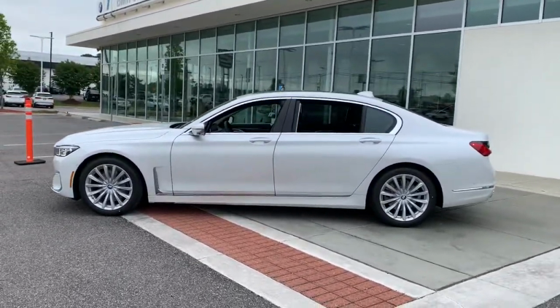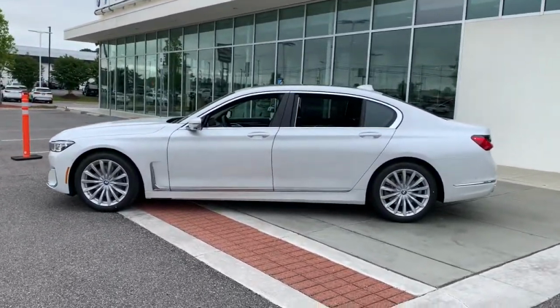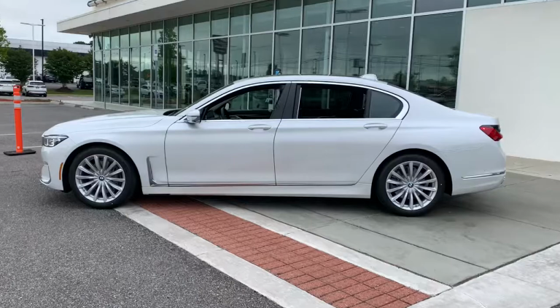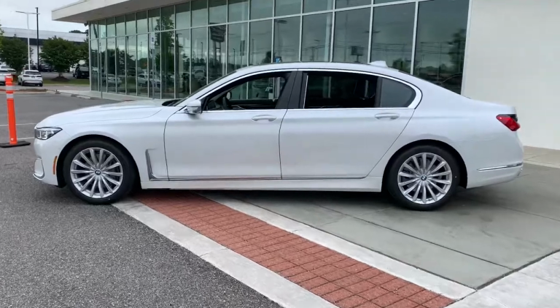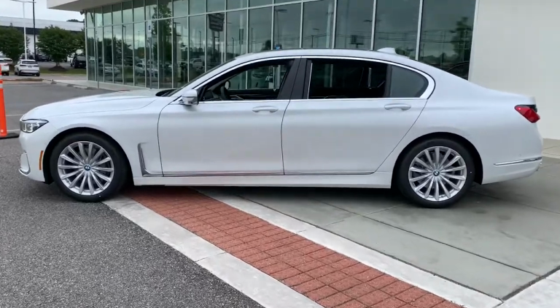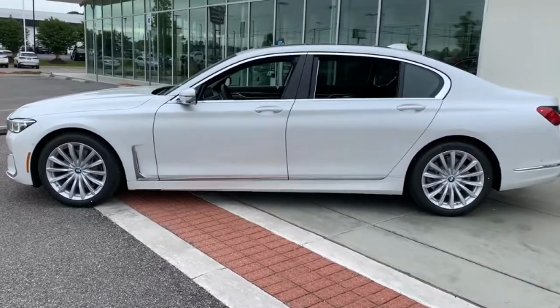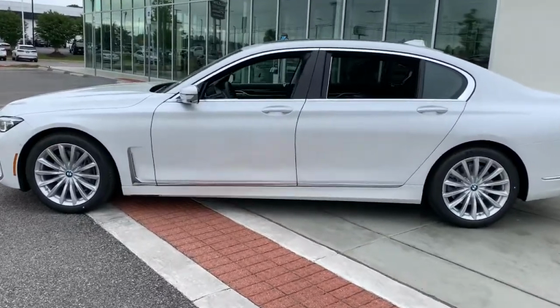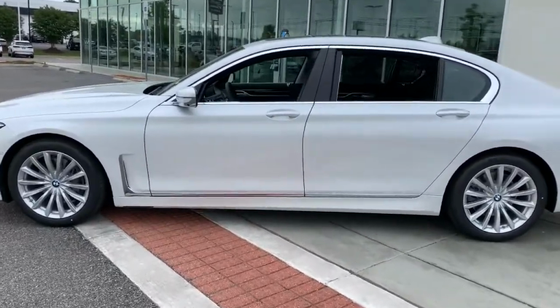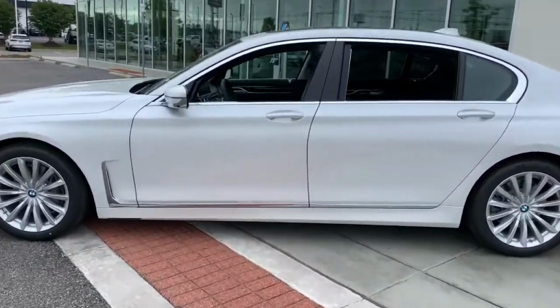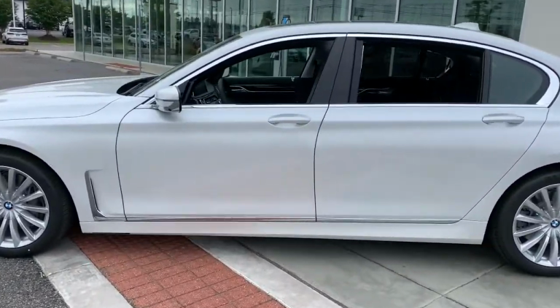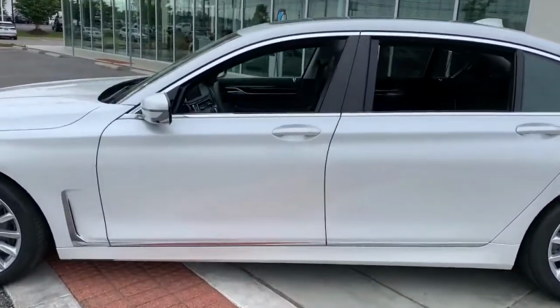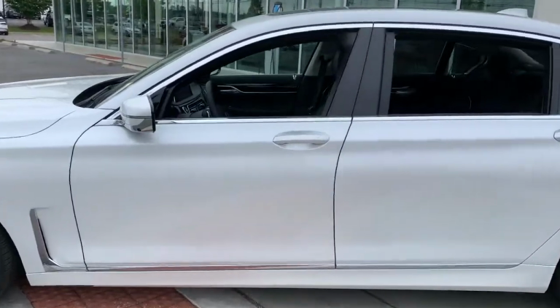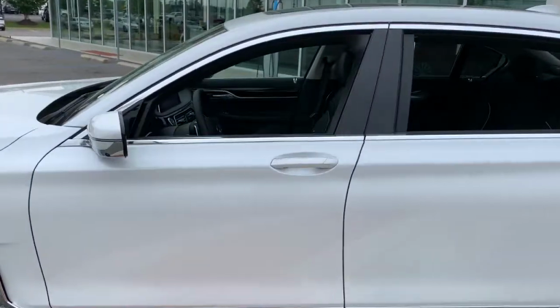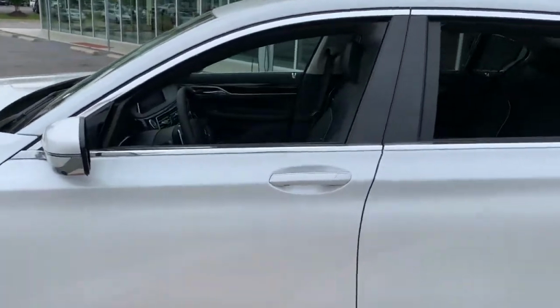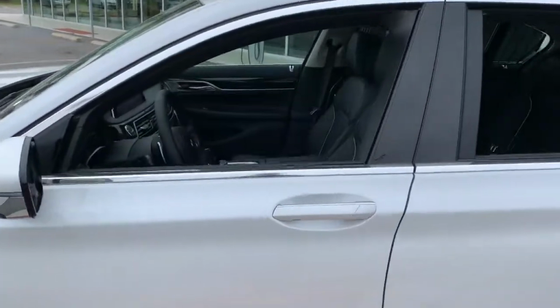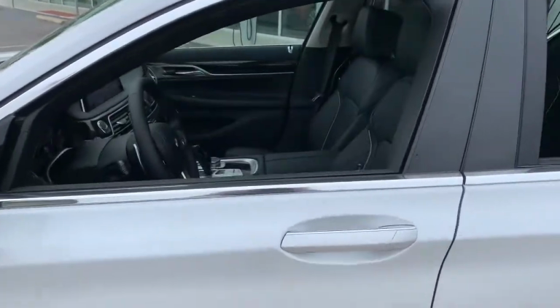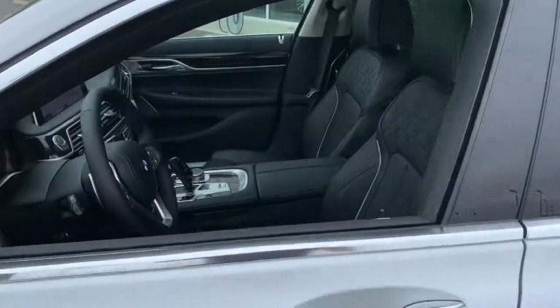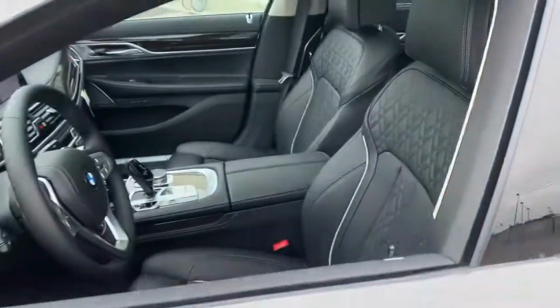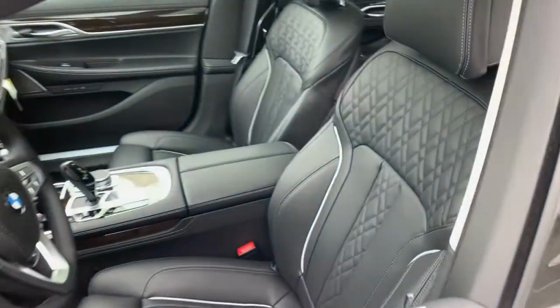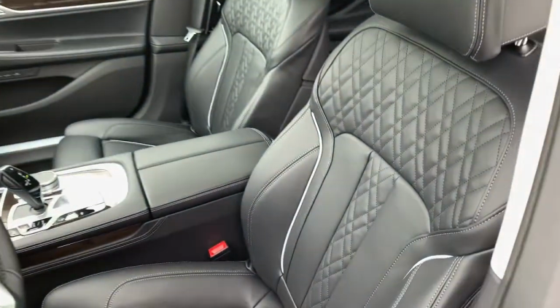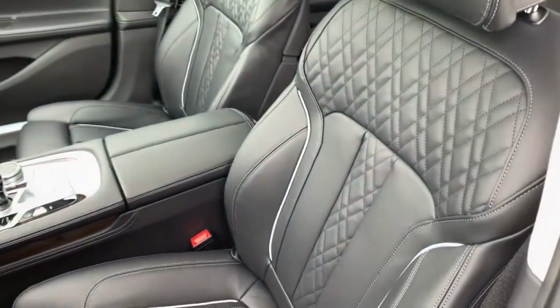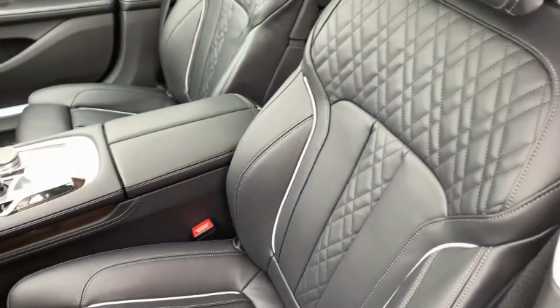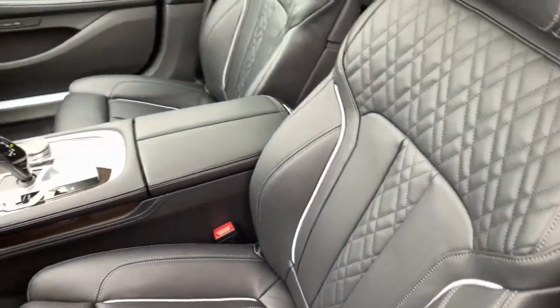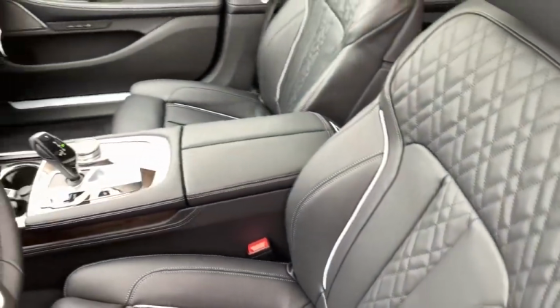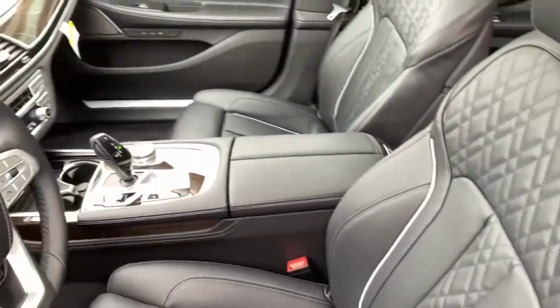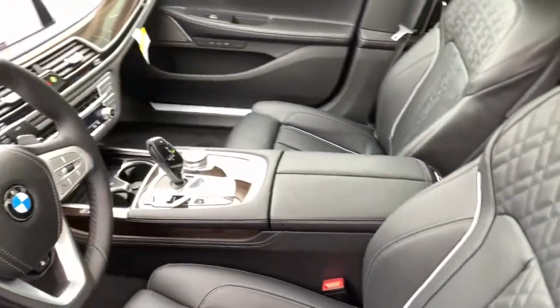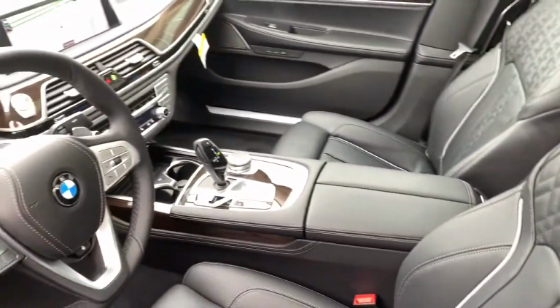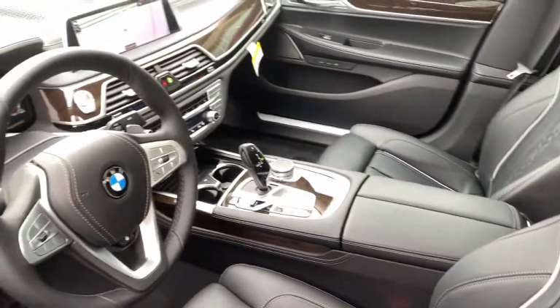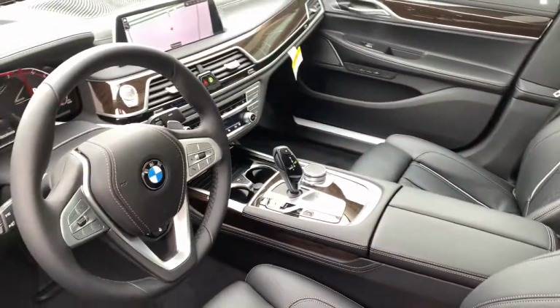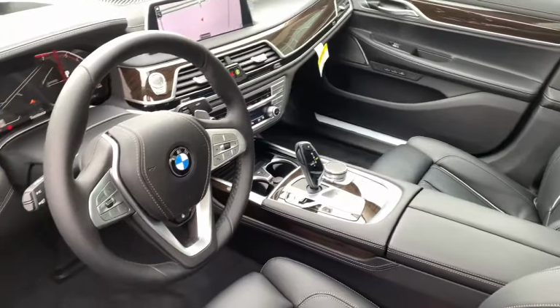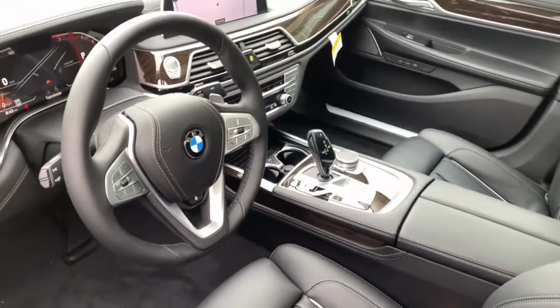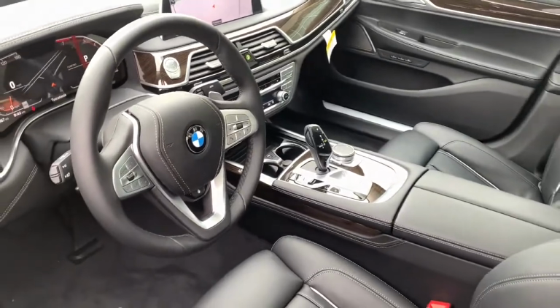Navigation system, electronic stability control, Wi-Fi hotspot, seat memory, trip computer, power windows, bucket seats, four-wheel disc brakes, power steering.